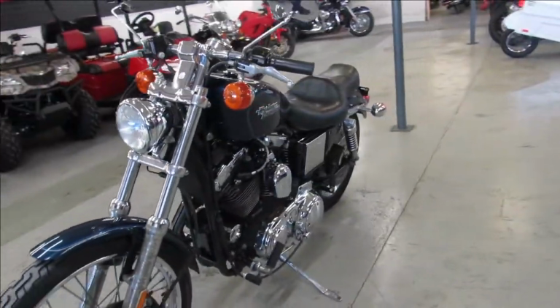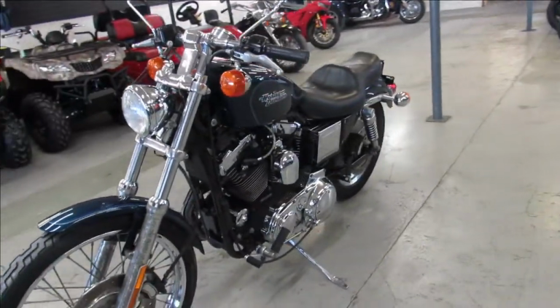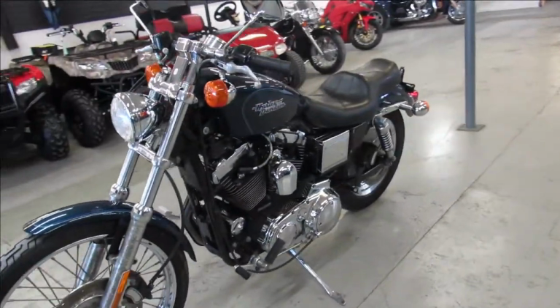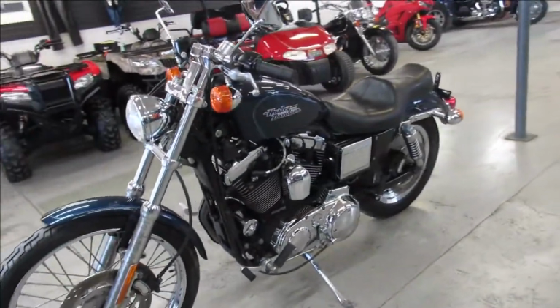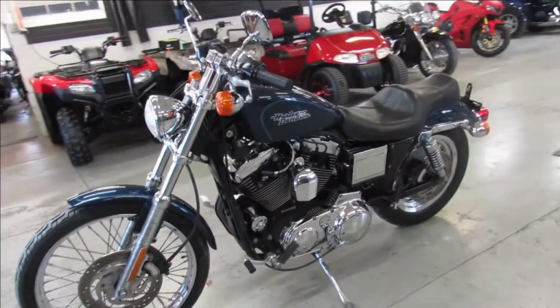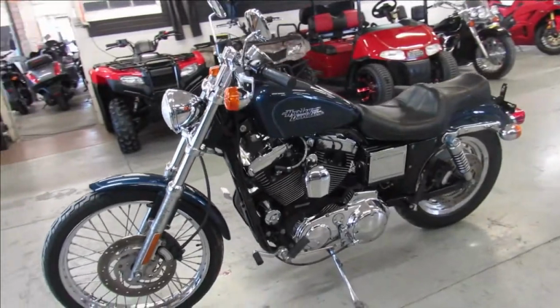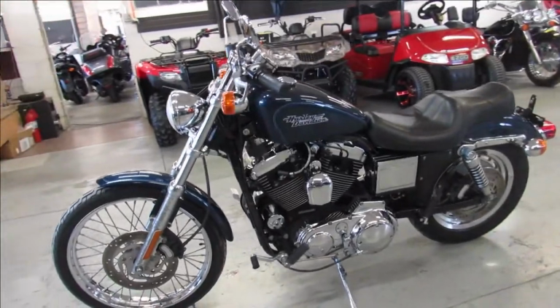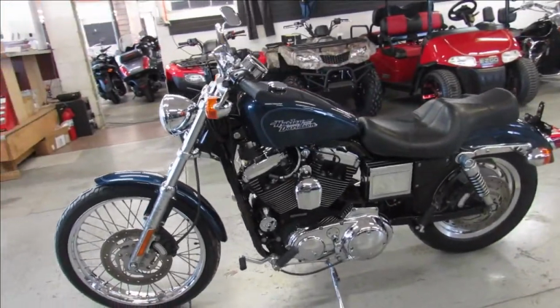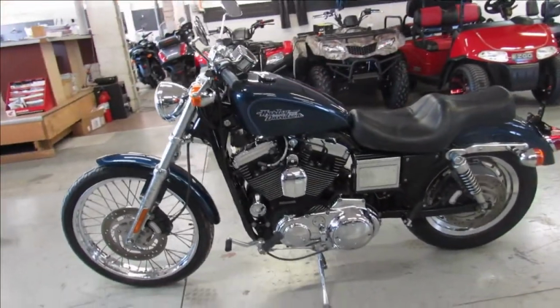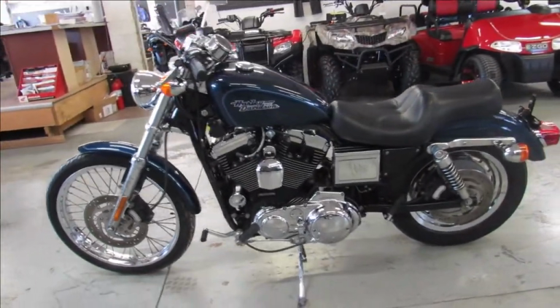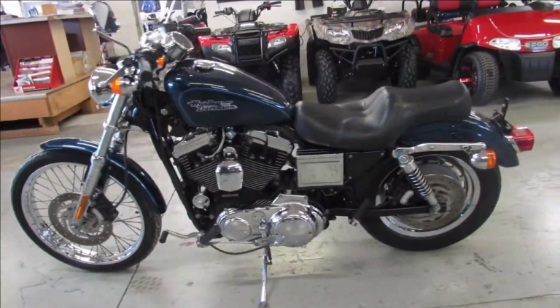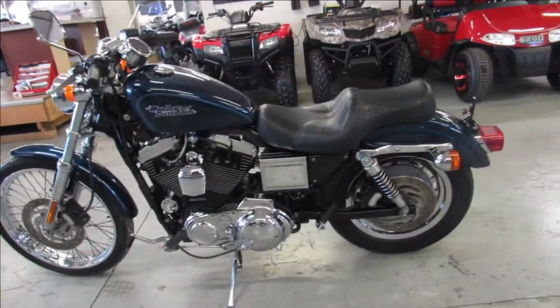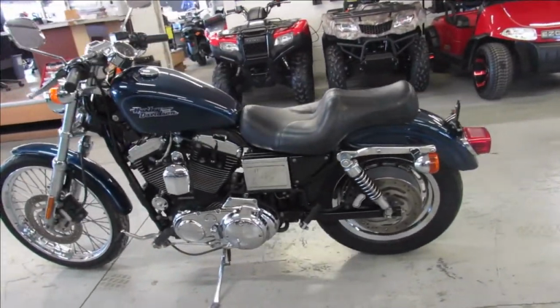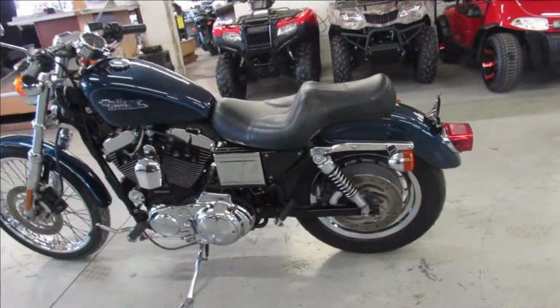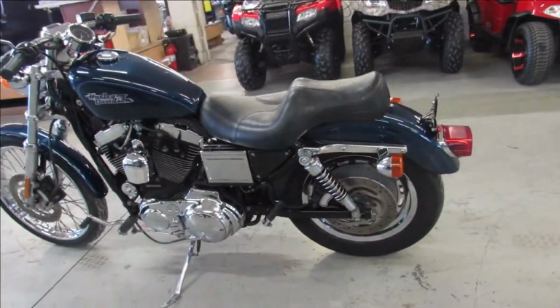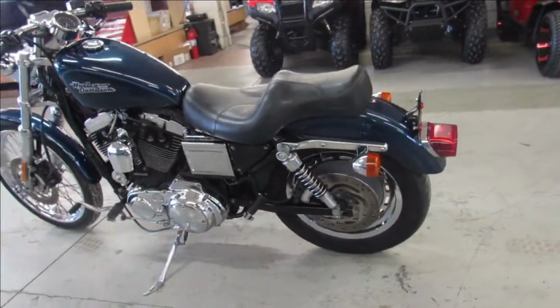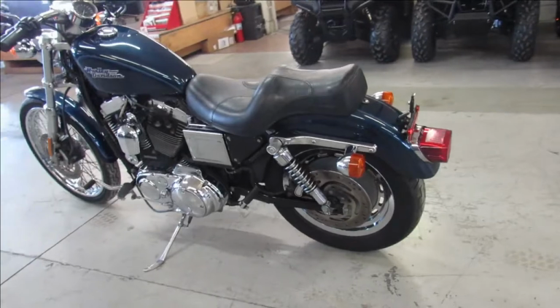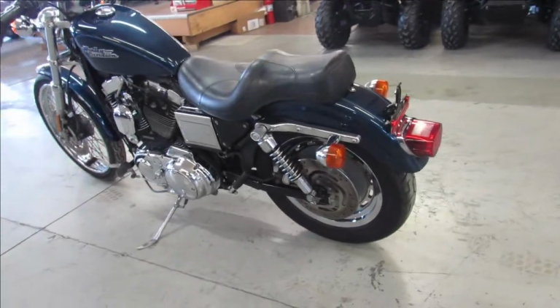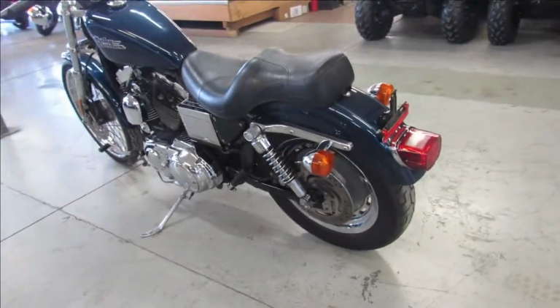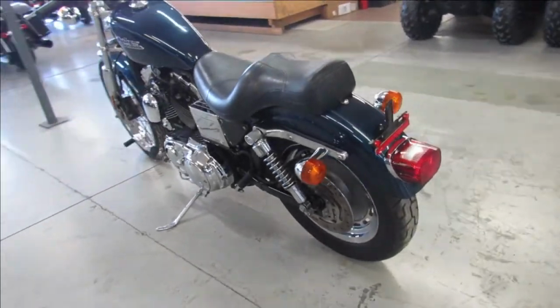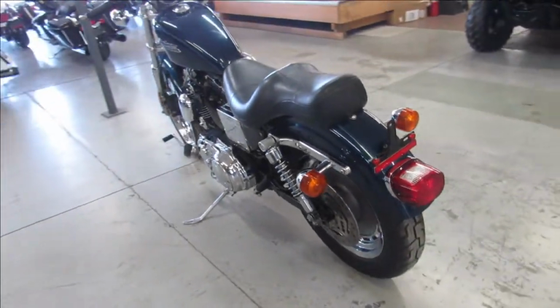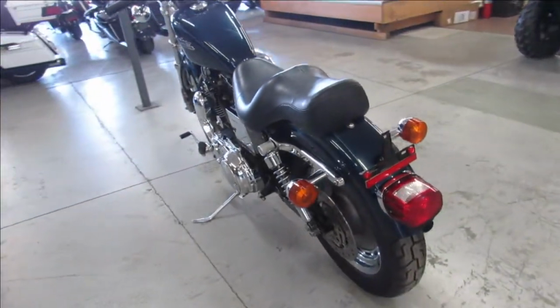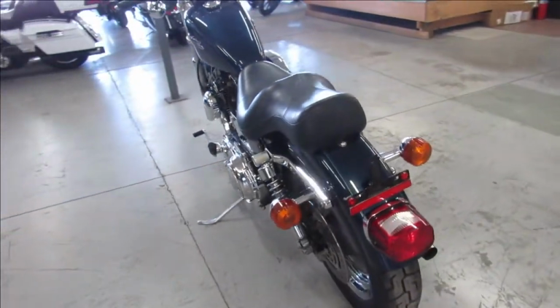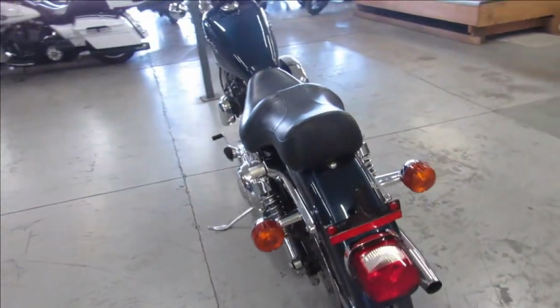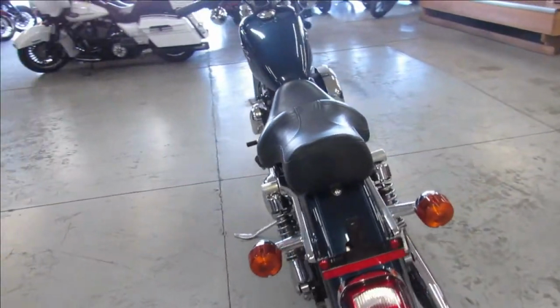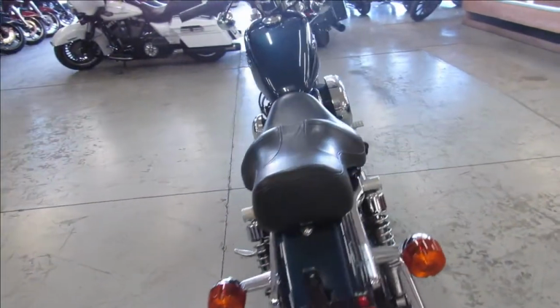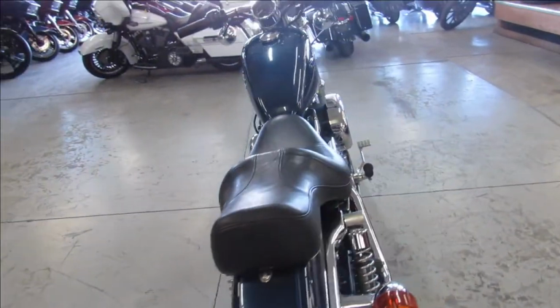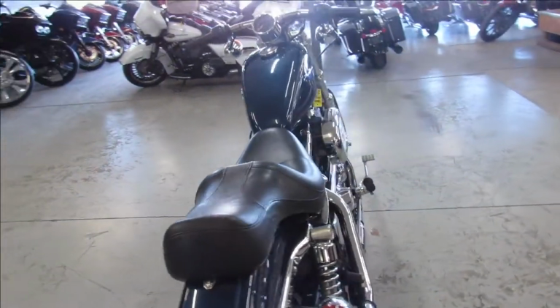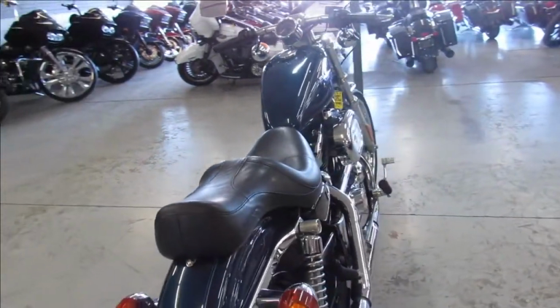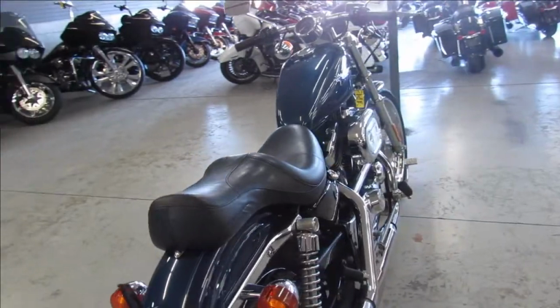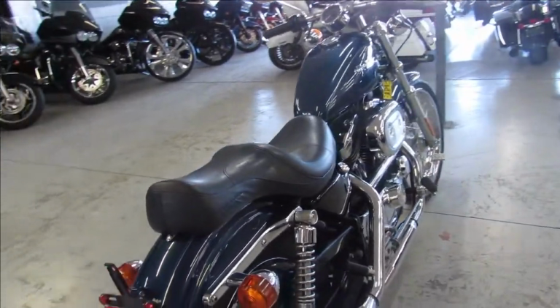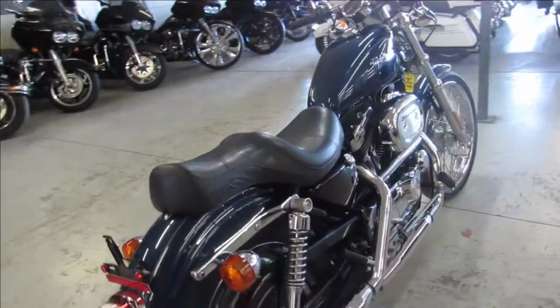Only has 20,066 miles on it. It's a super clean bike in the big blue pearl paint and the chrome that shines like new guys. It's just been serviced at the dealership, inspected and ready to go. Come in and drive it off.